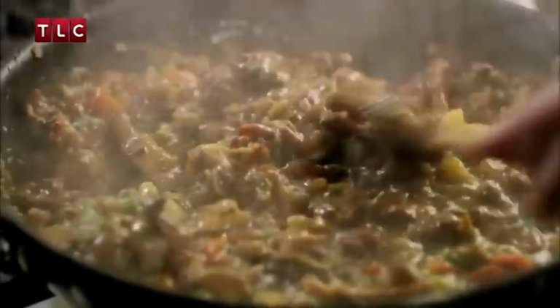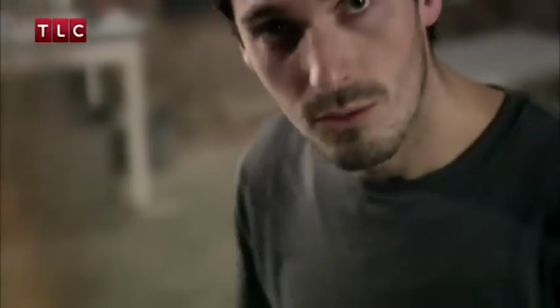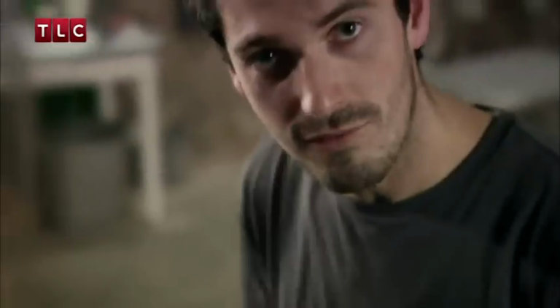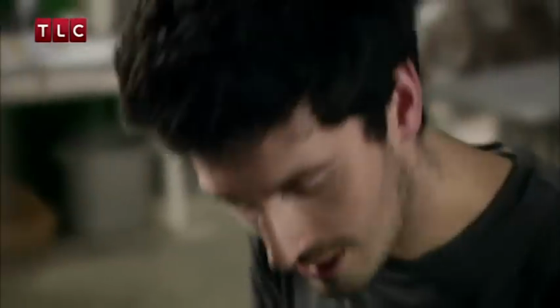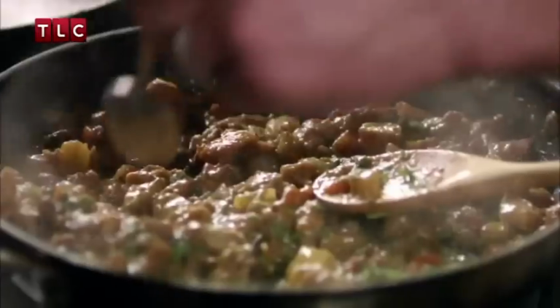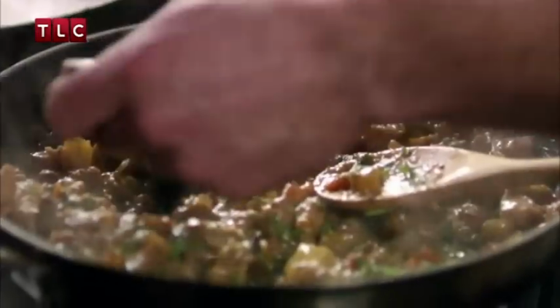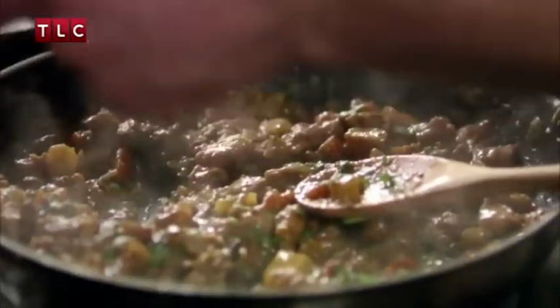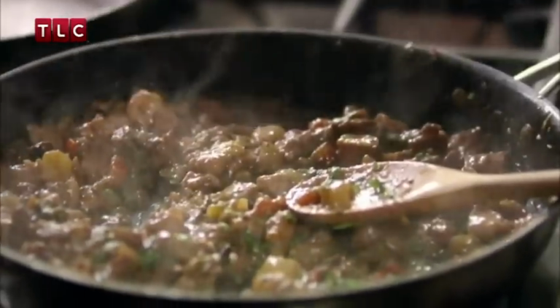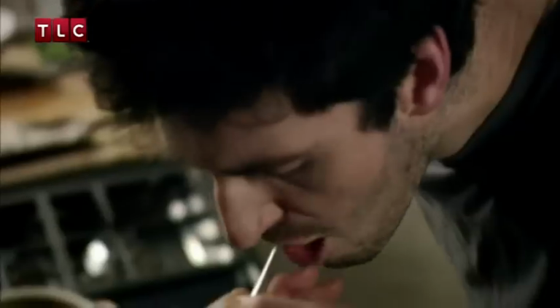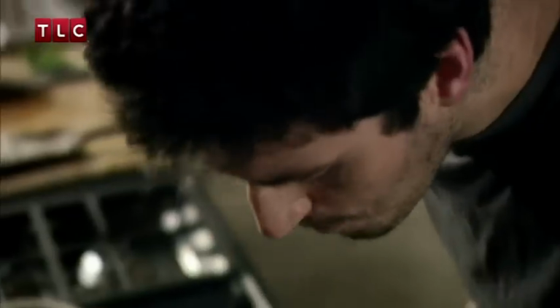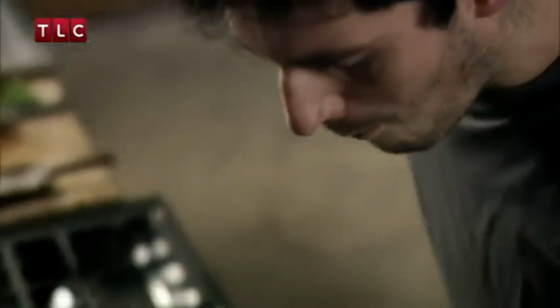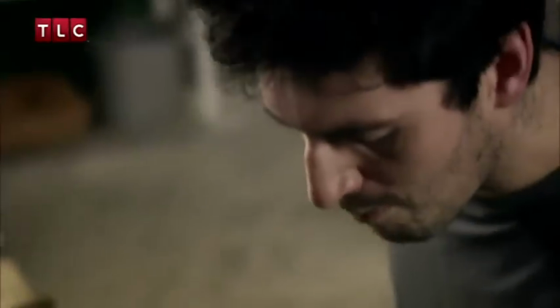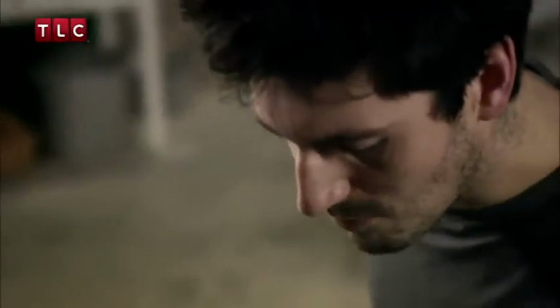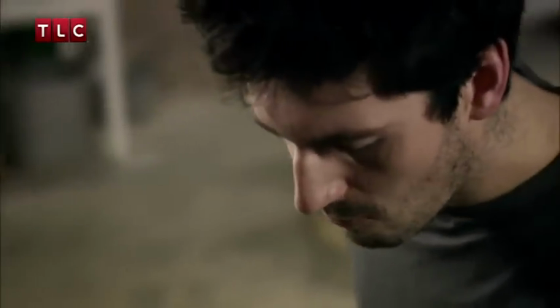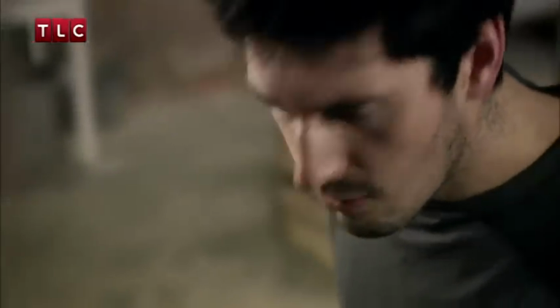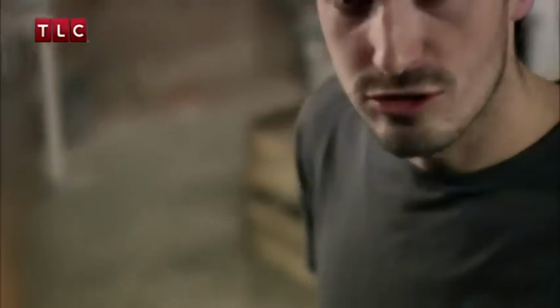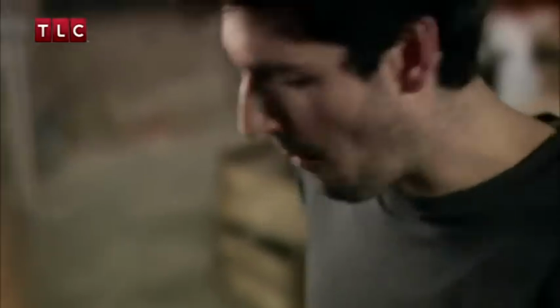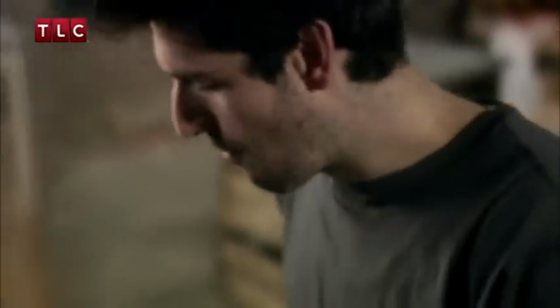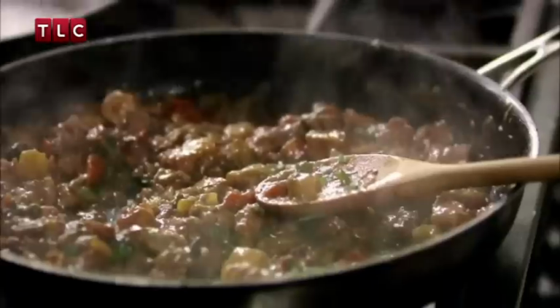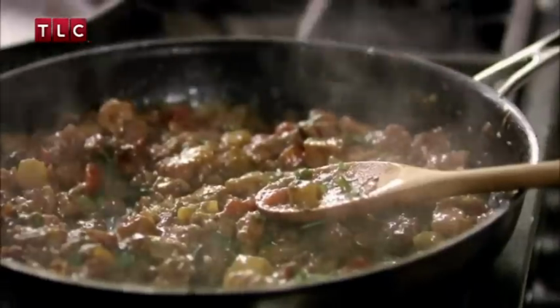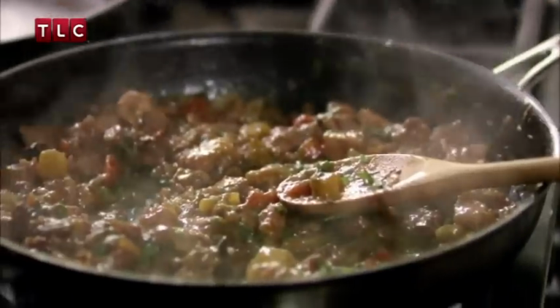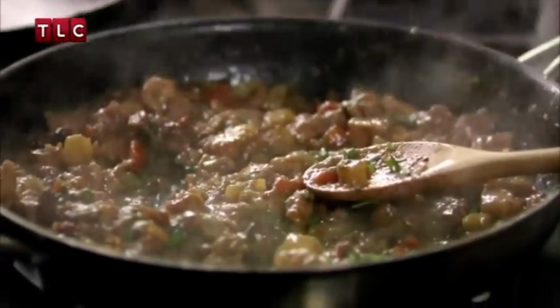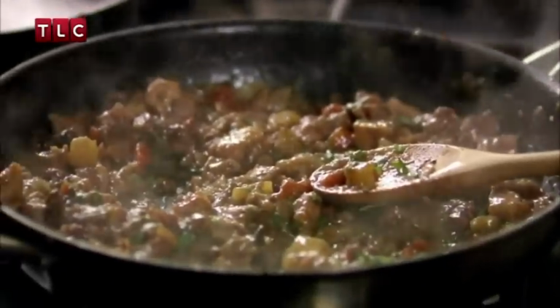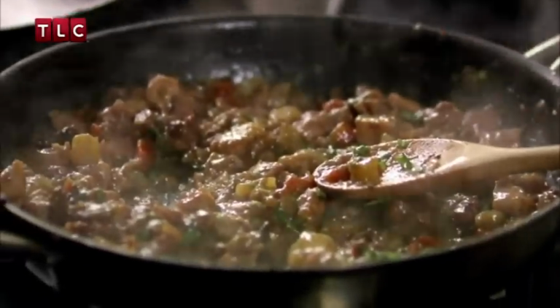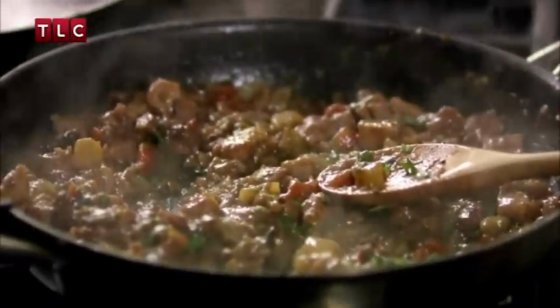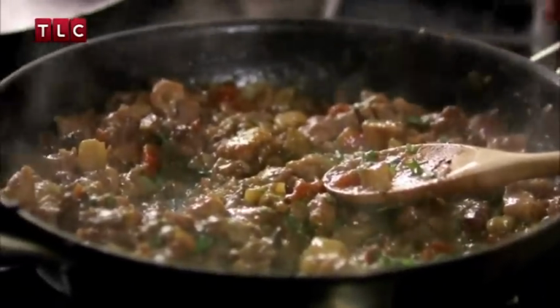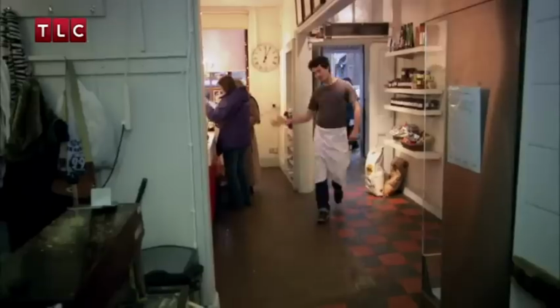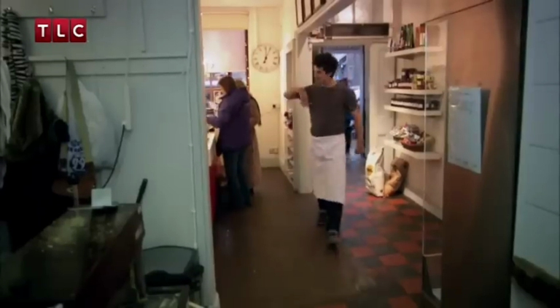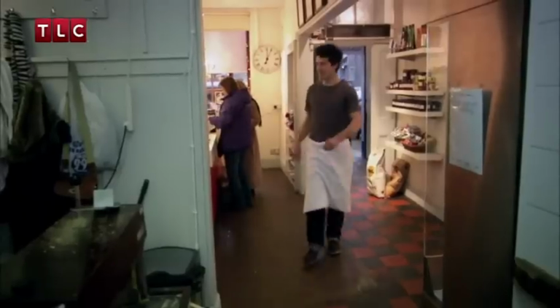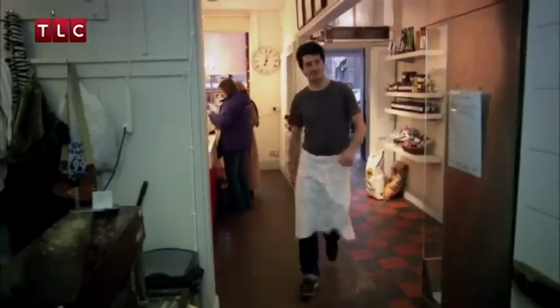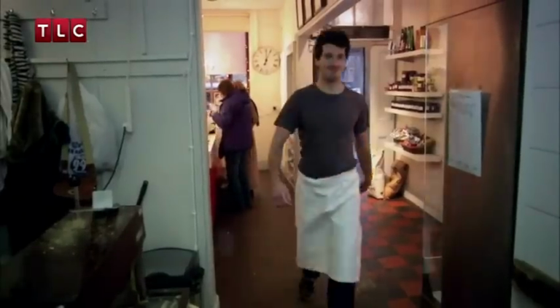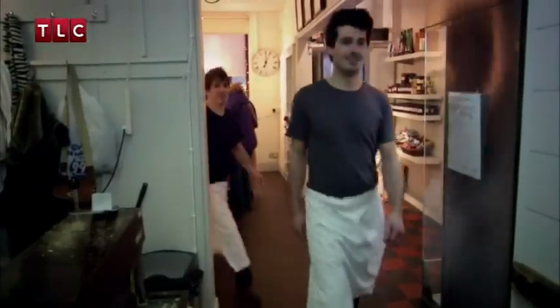One final taste — delicious. To make it a fair battle, we're both using Tom's shortcrust pastry for our farmer's portable pies.